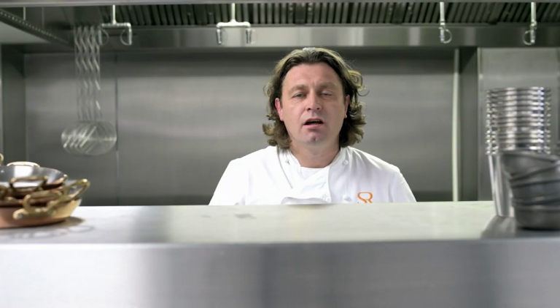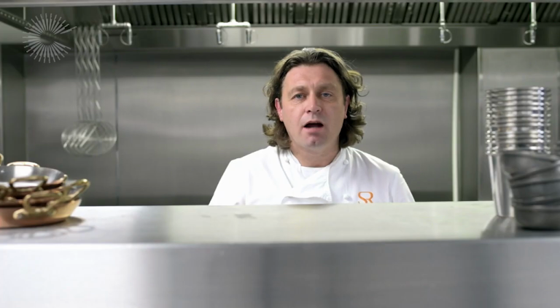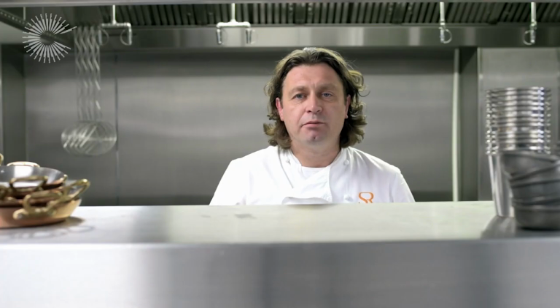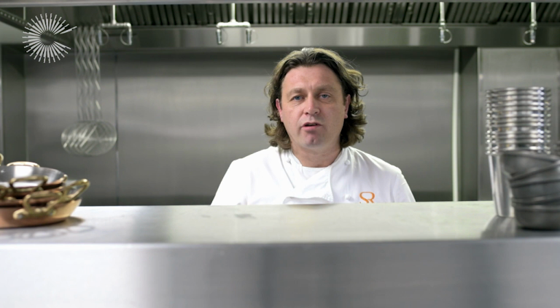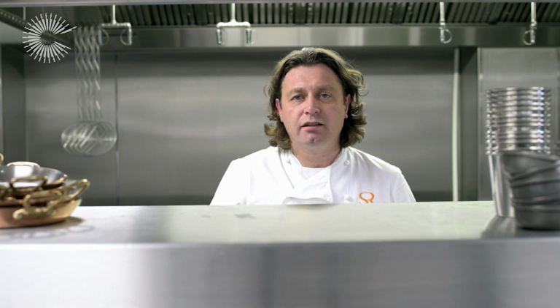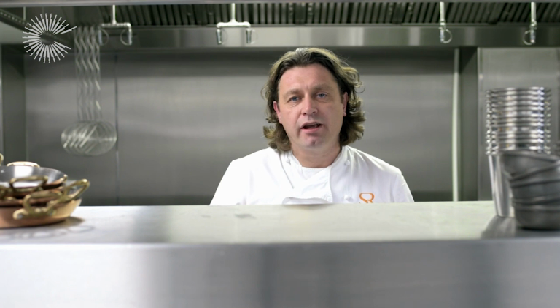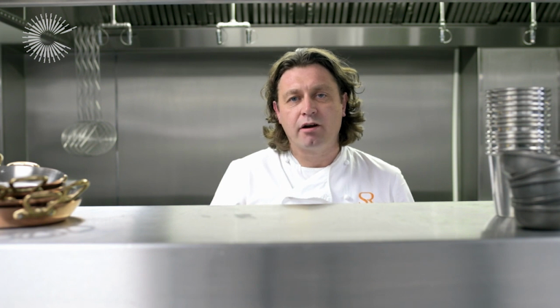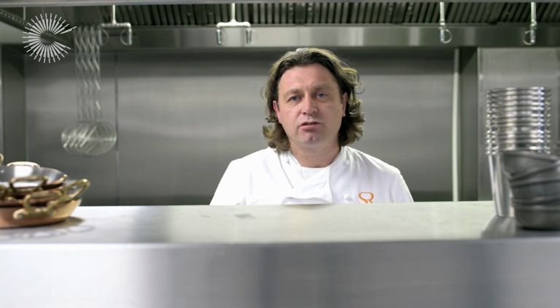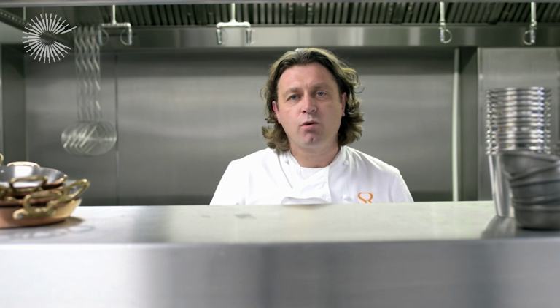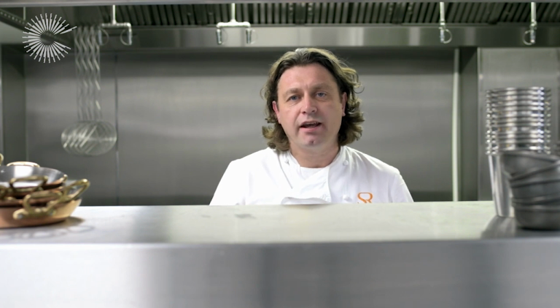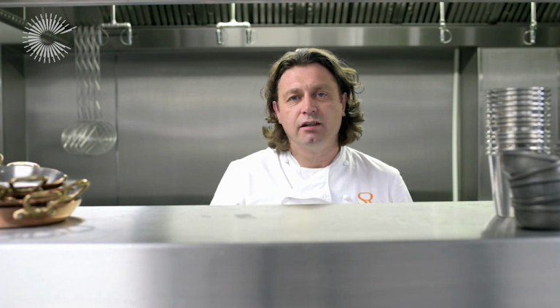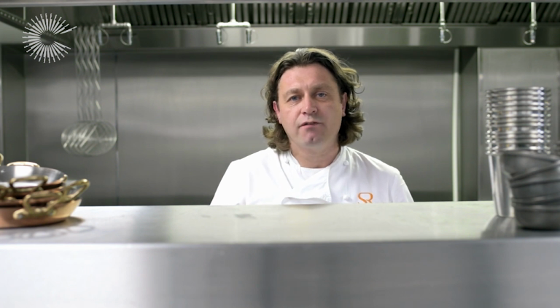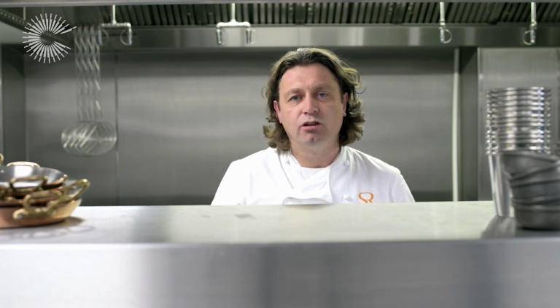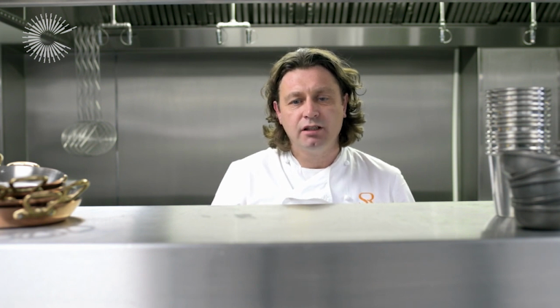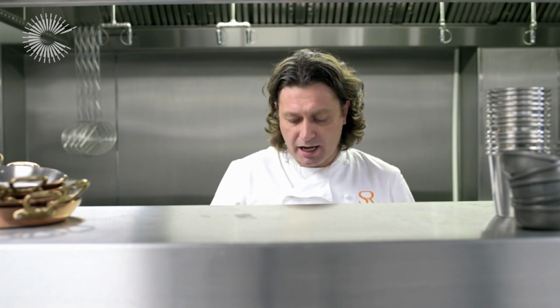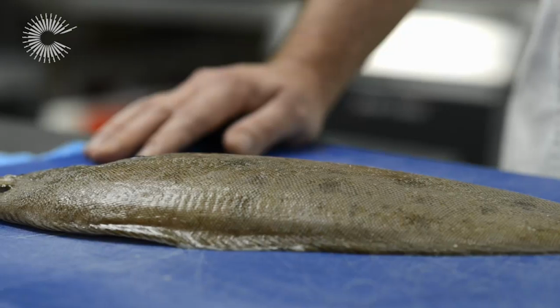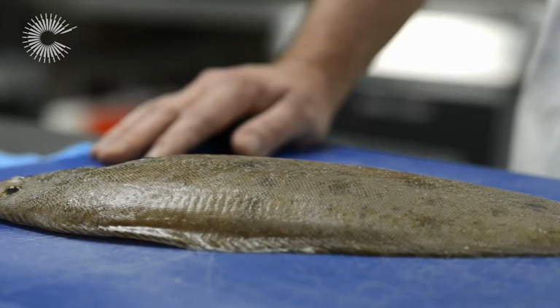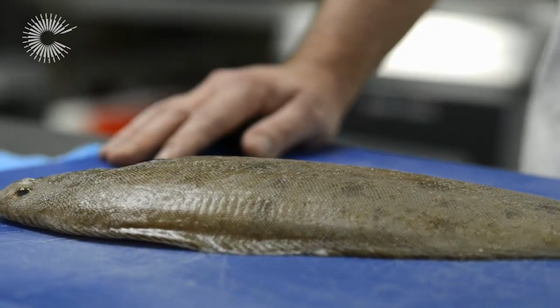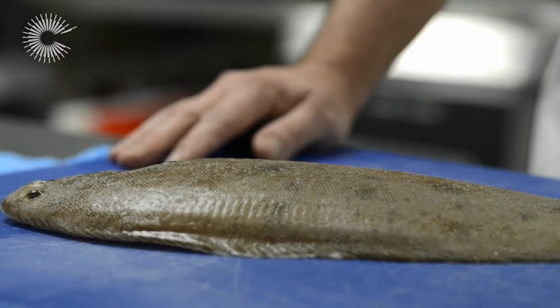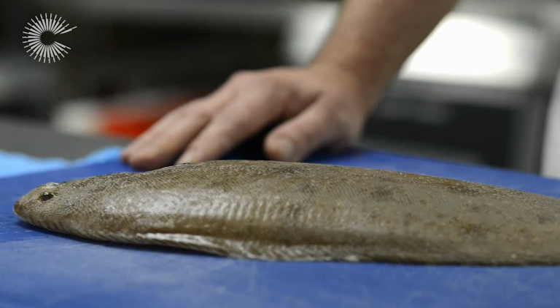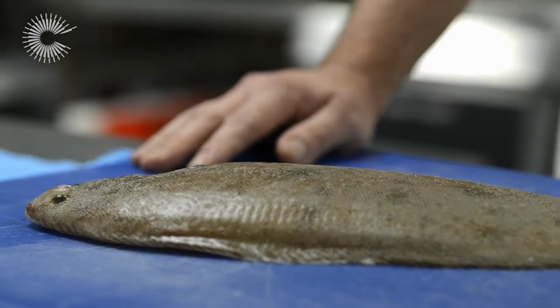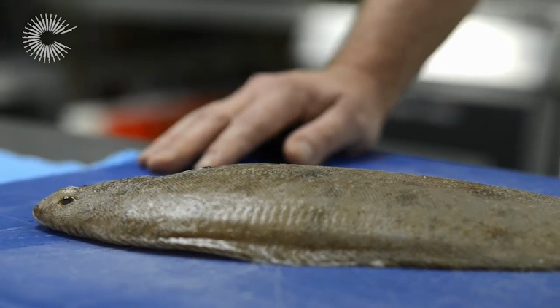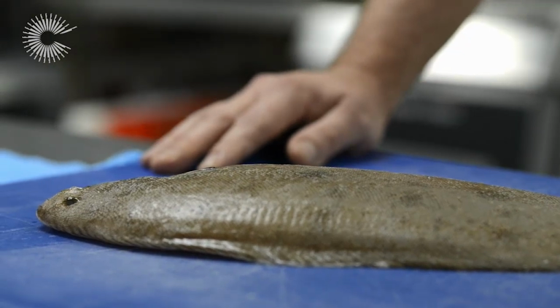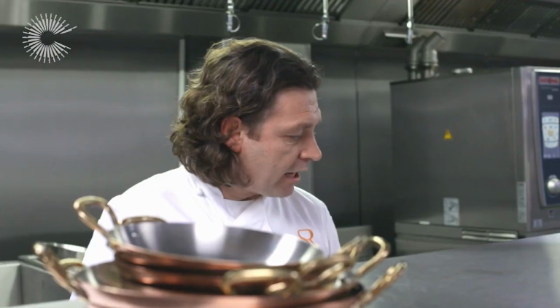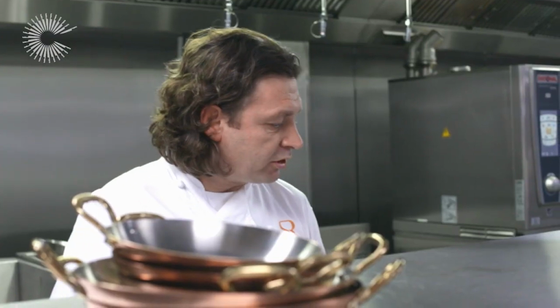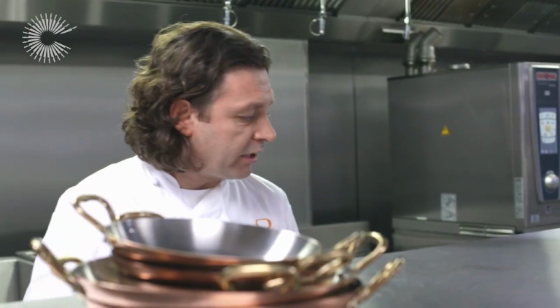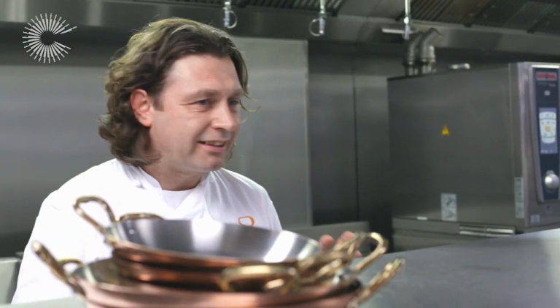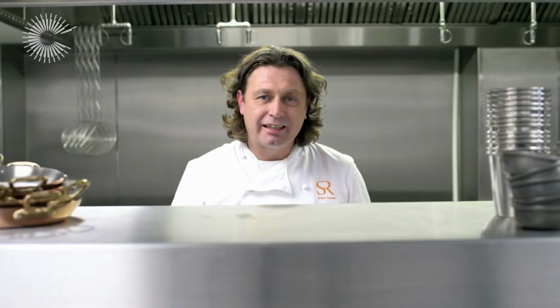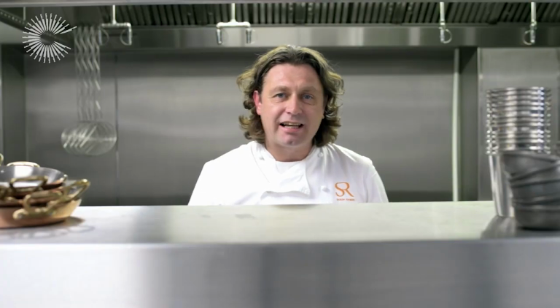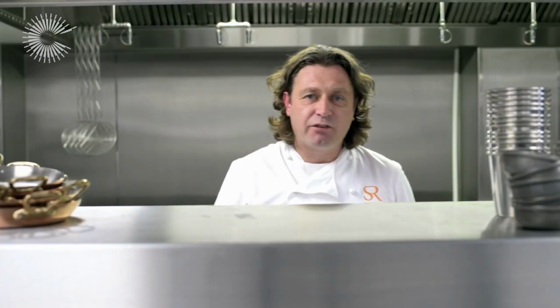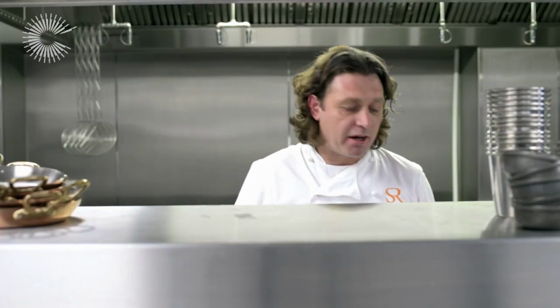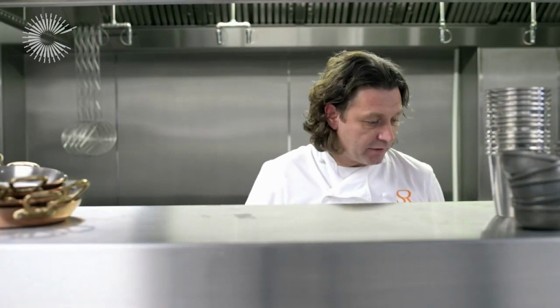Hi, my name's Sean Rankin. We're here at my restaurant 12 Hay Hill in Mayfair, London. And I'm going to cook Dover Sole sous-vide today, with classic fish pie flavours.